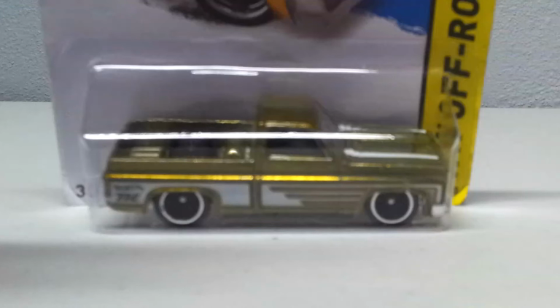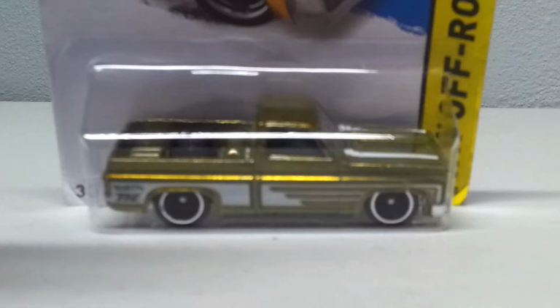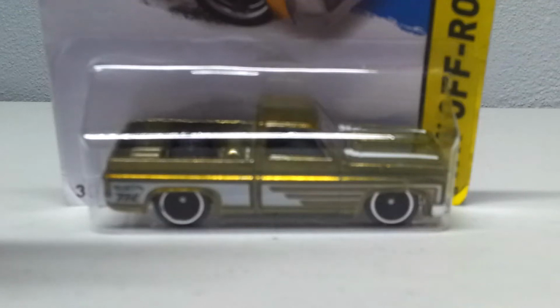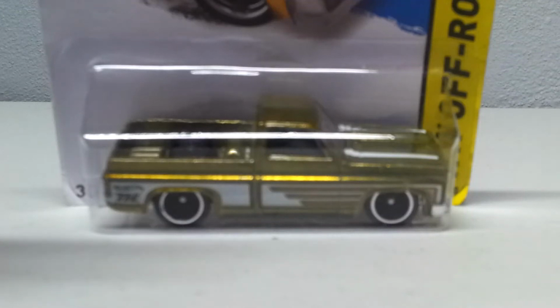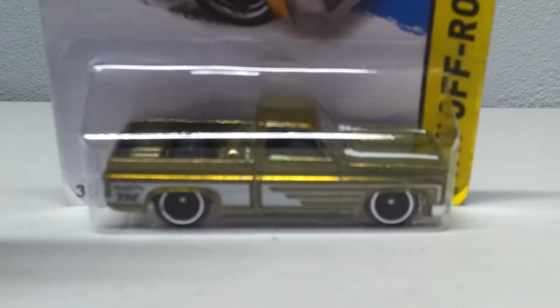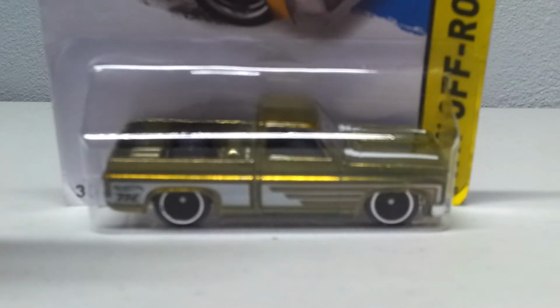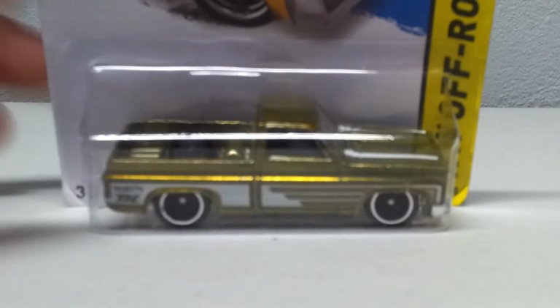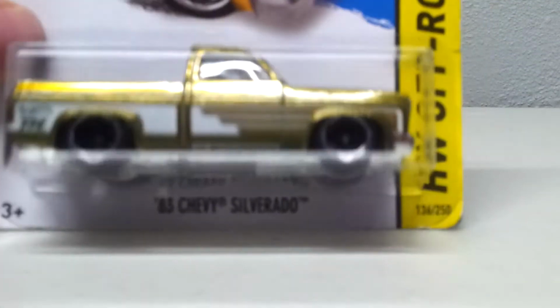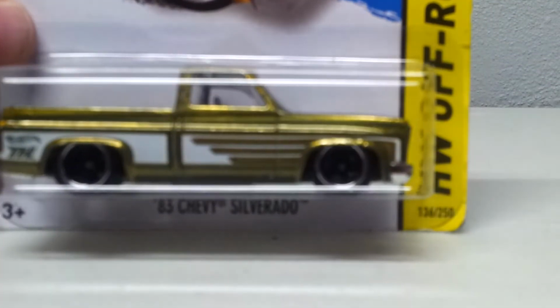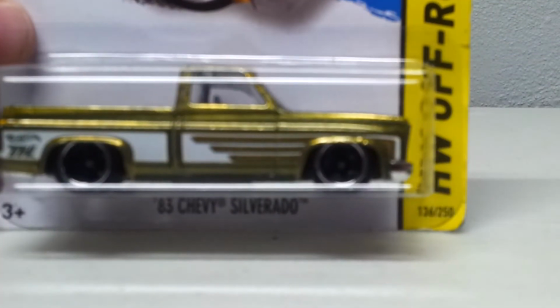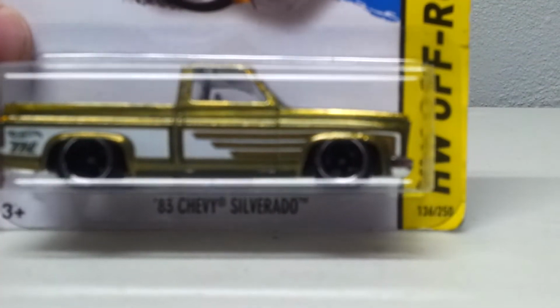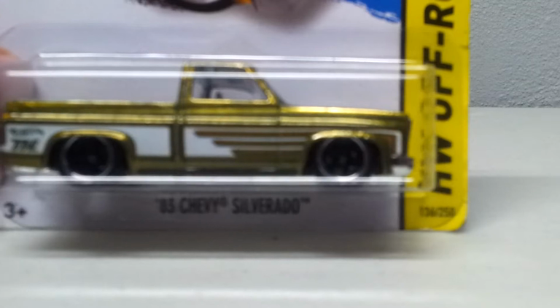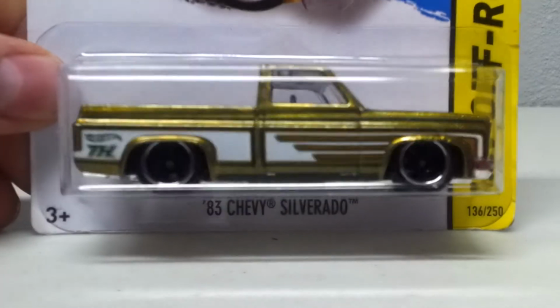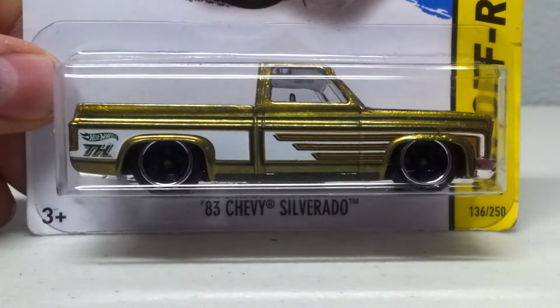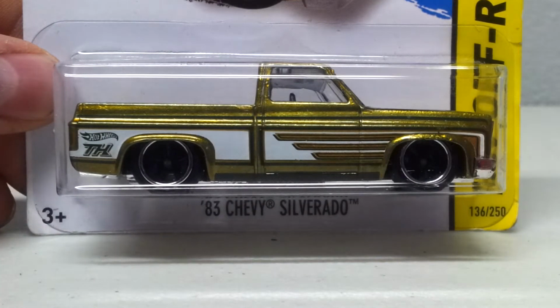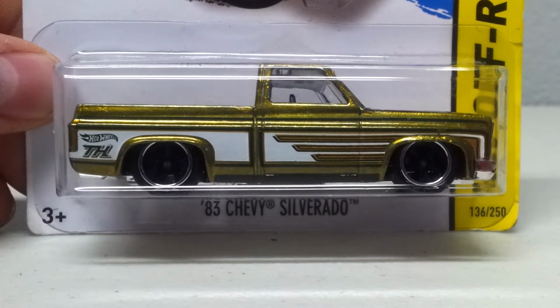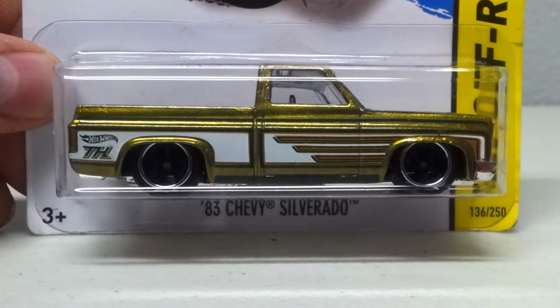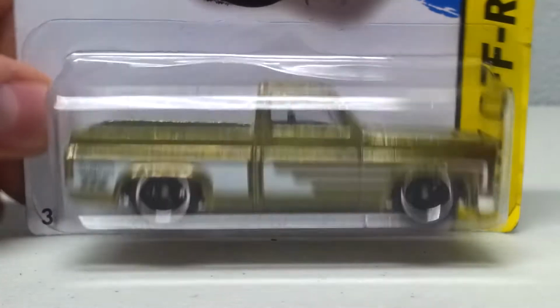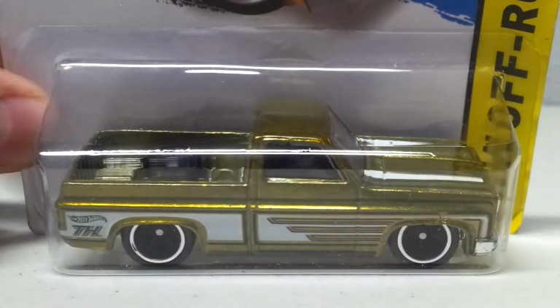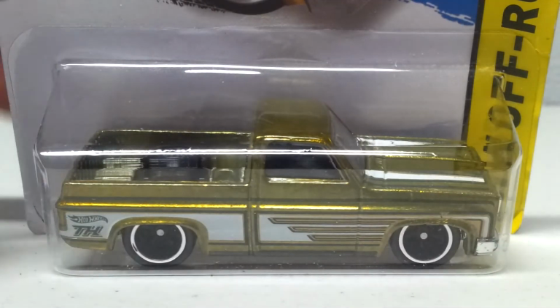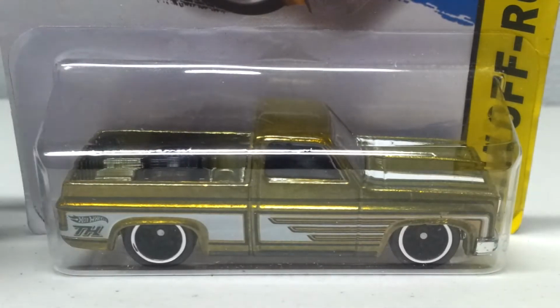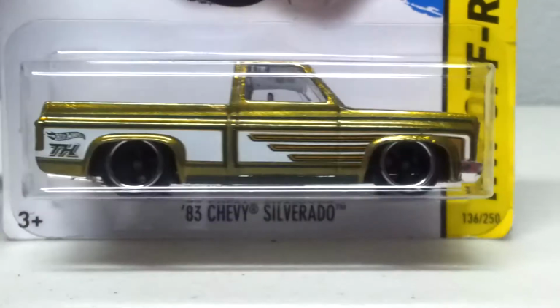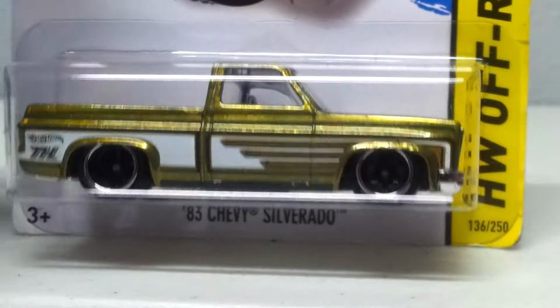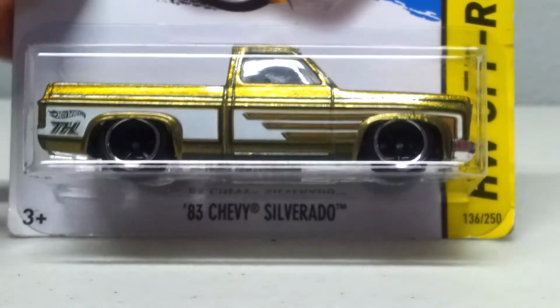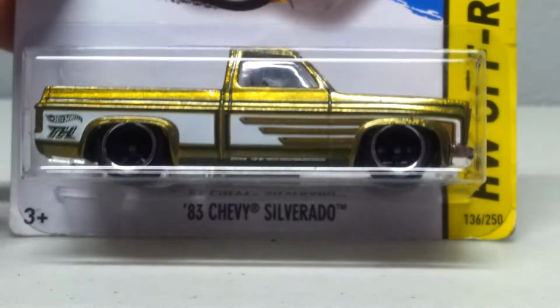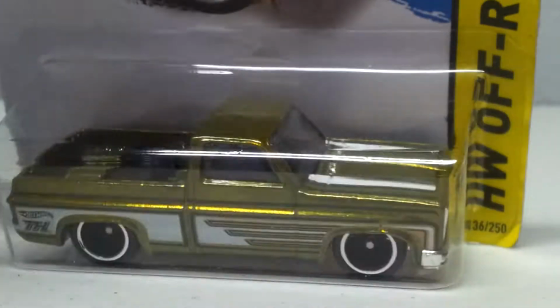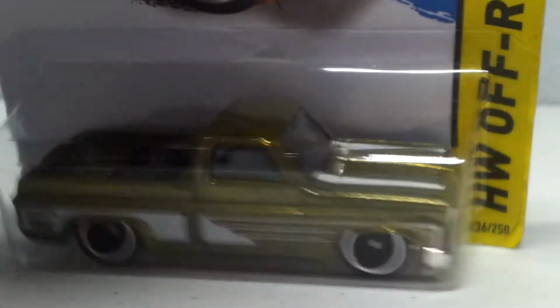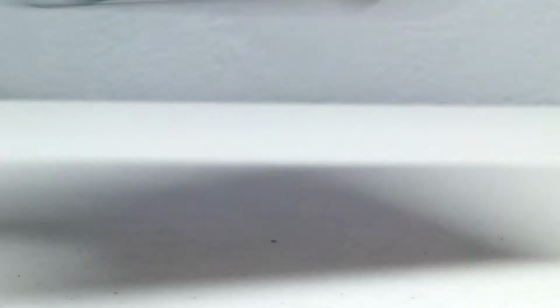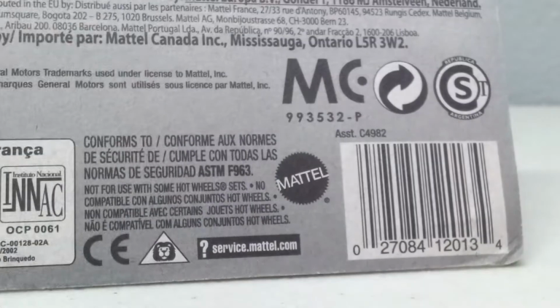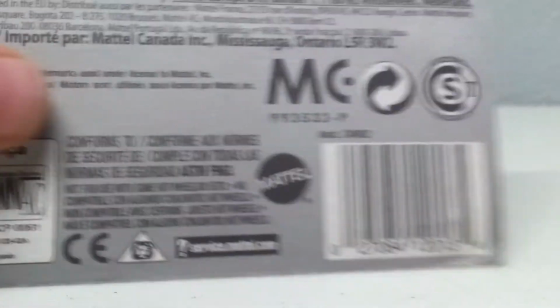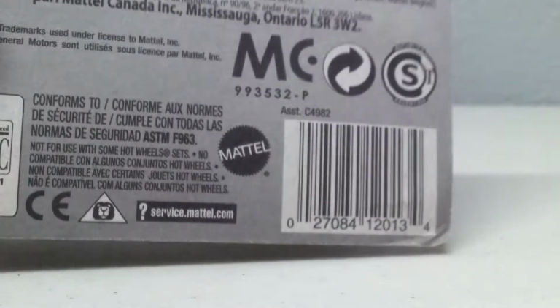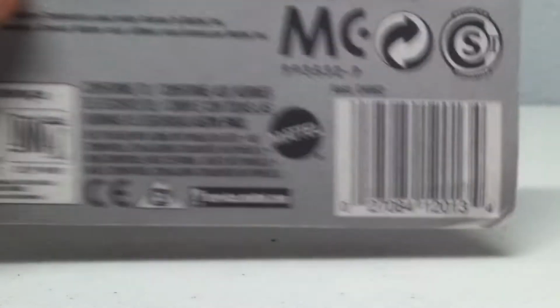What's up guys, Shadjuice here. It's time for another super cracking video. Scalpers, close your eyes — this might hurt a little bit.